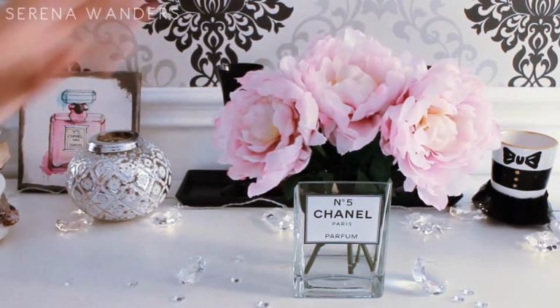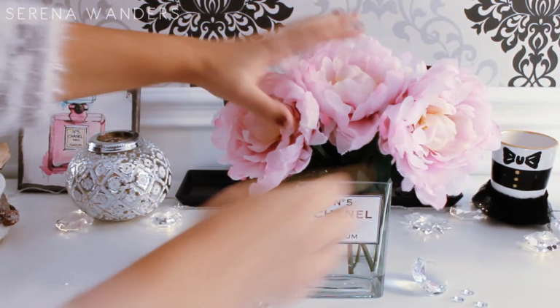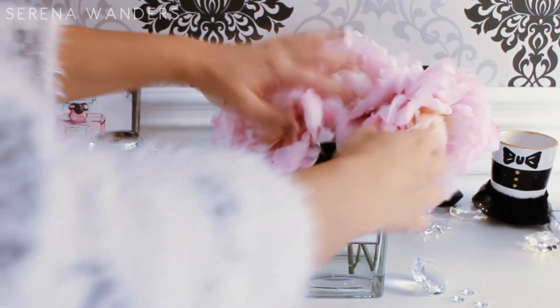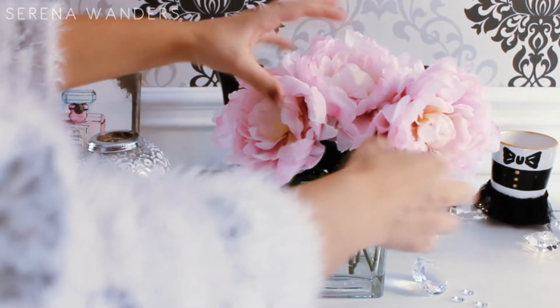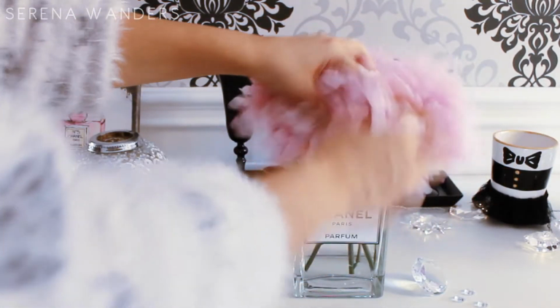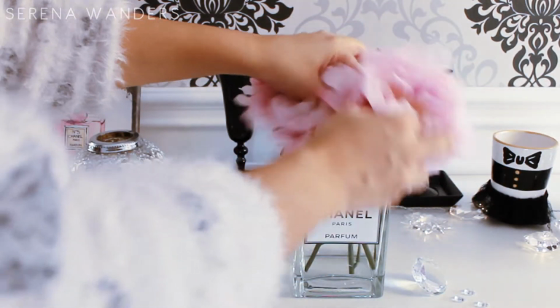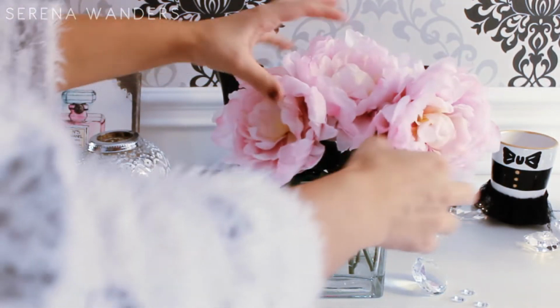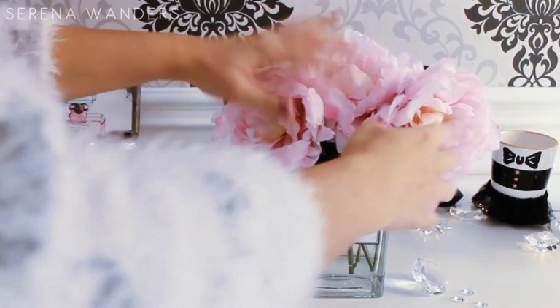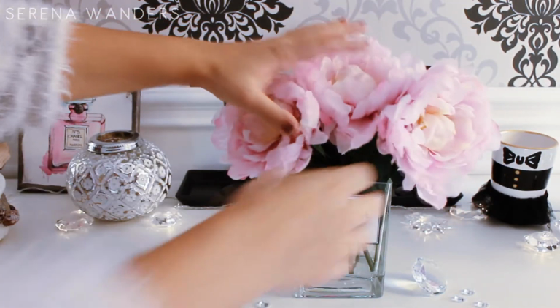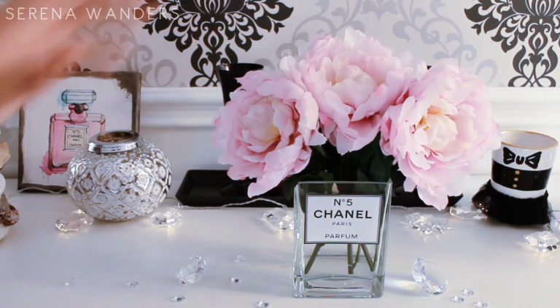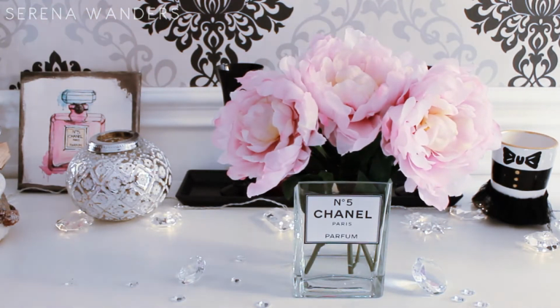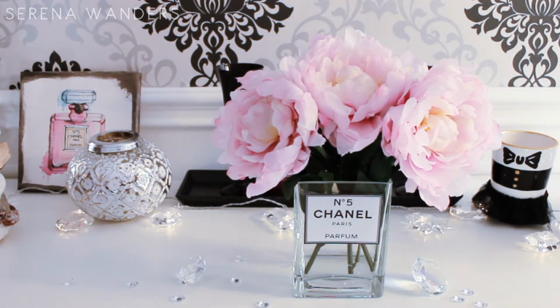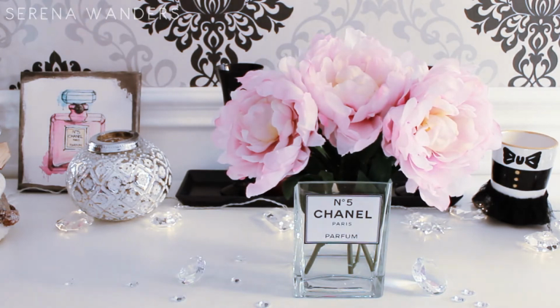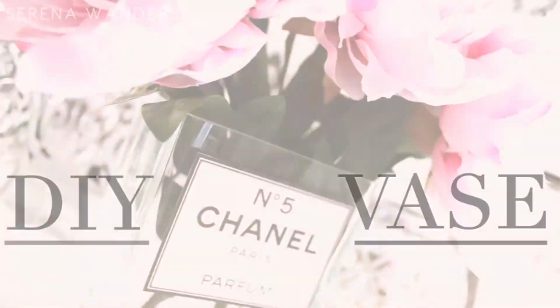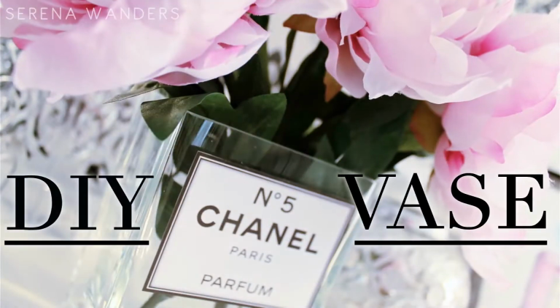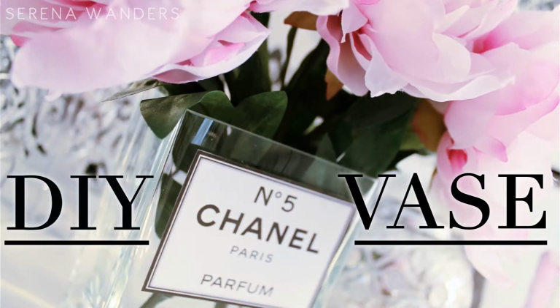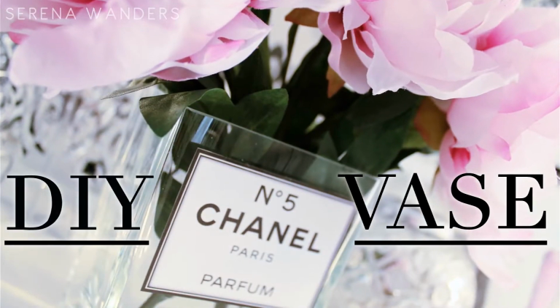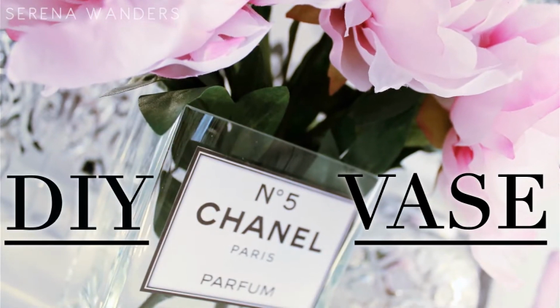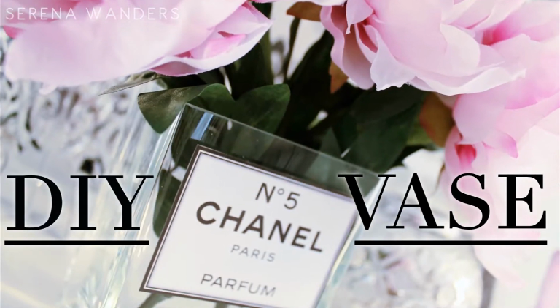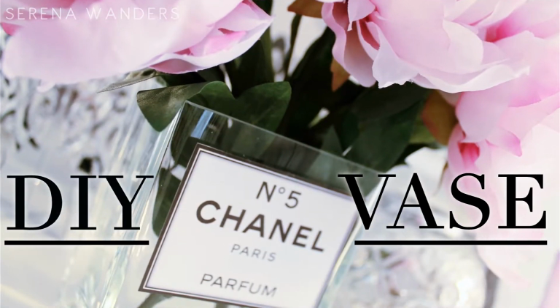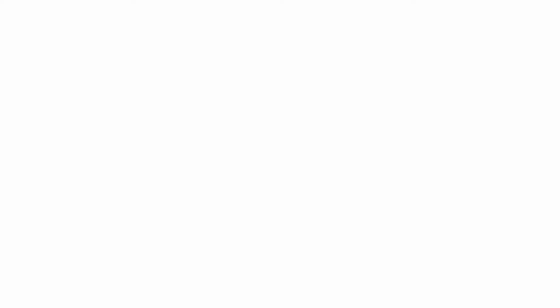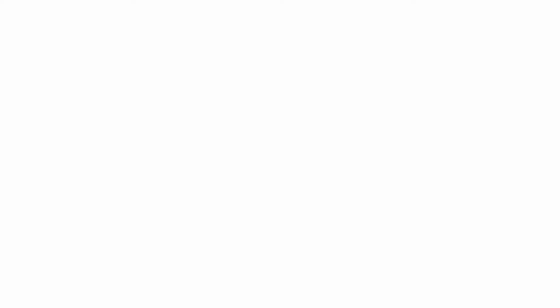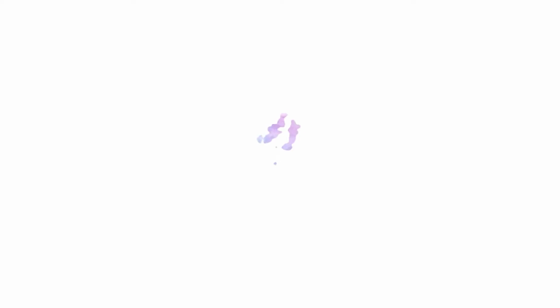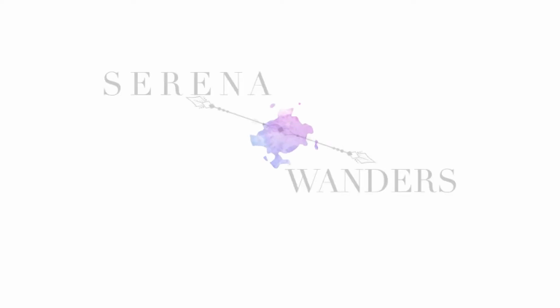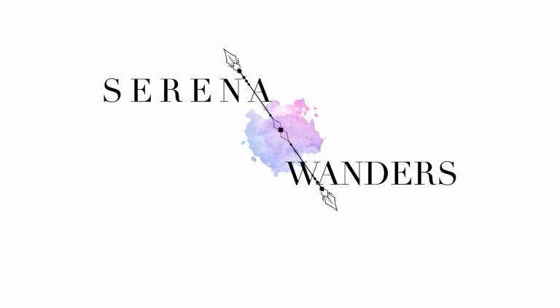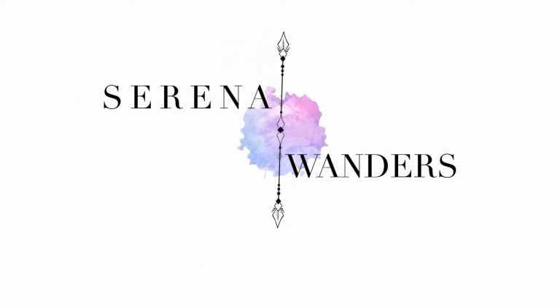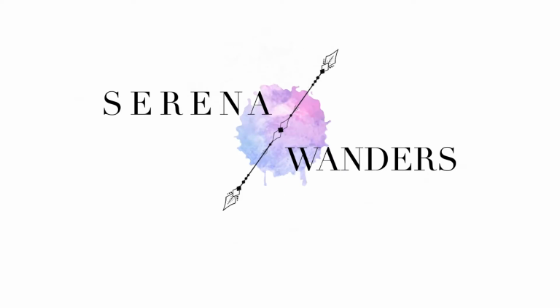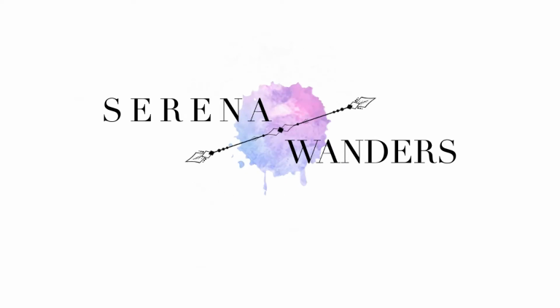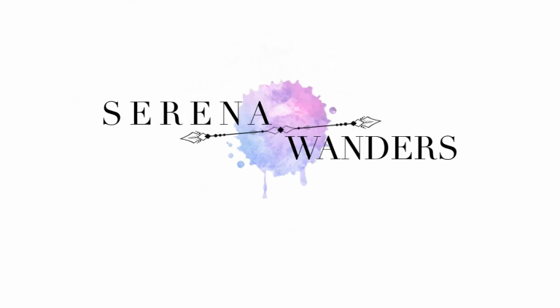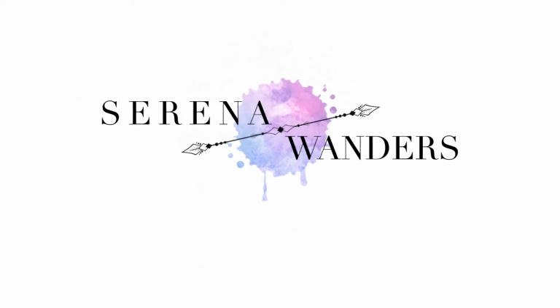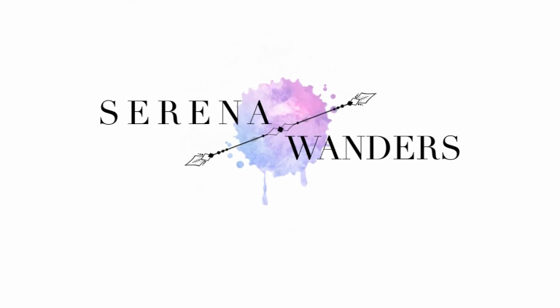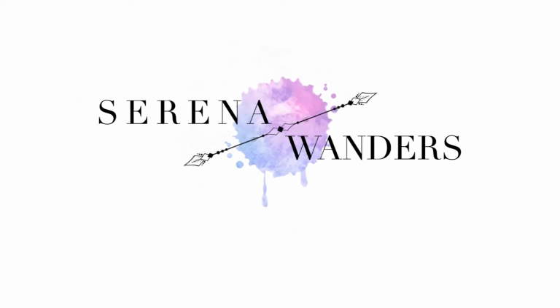Hello Wondrinos! Welcome back to my channel! Today I'm here with a tutorial on this DIY Chanel perfume vase. I'm already telling you that it's way too easy, but some of you on Instagram asked for a video tutorial about it, so here it is.